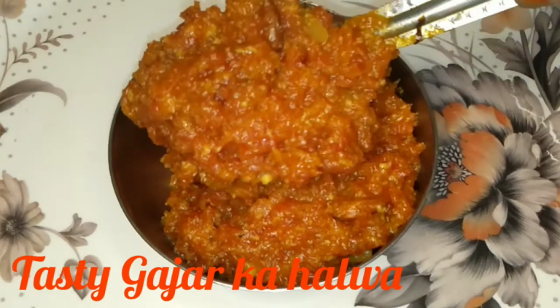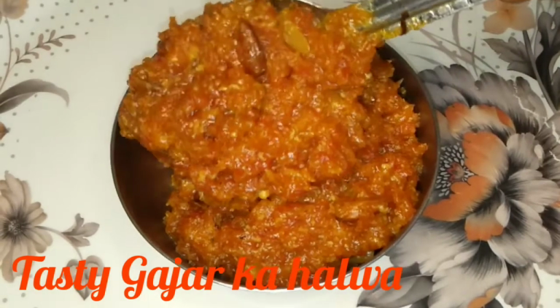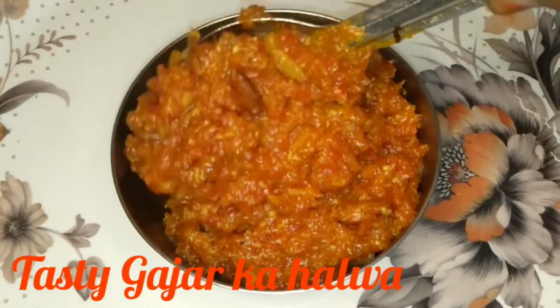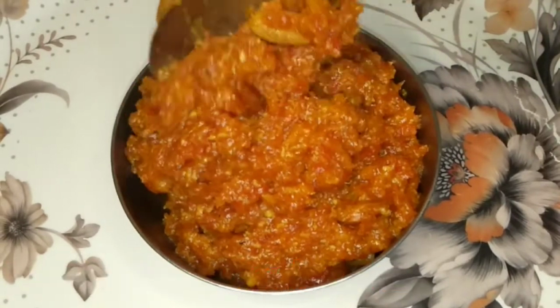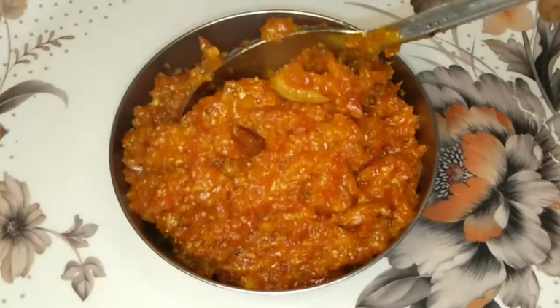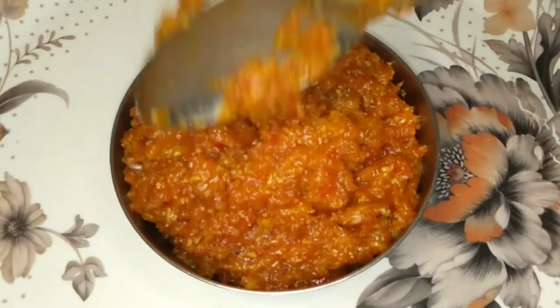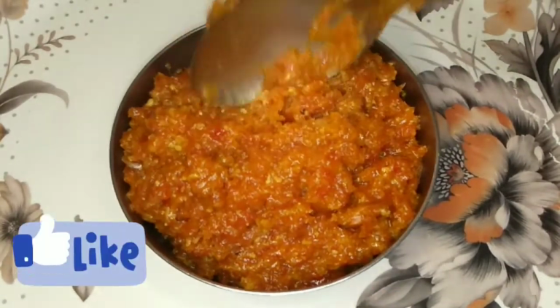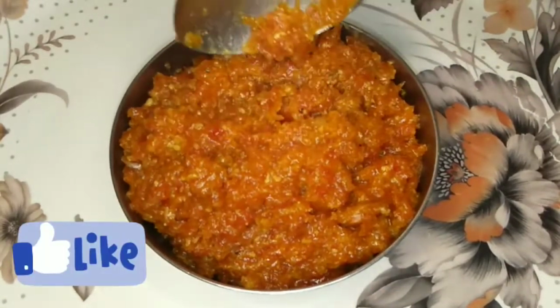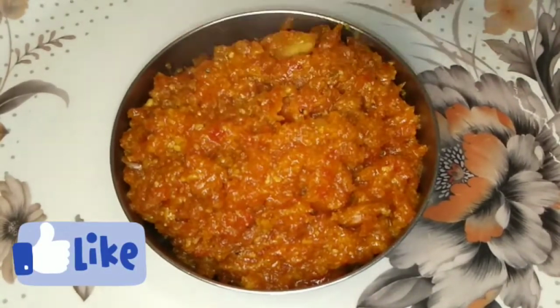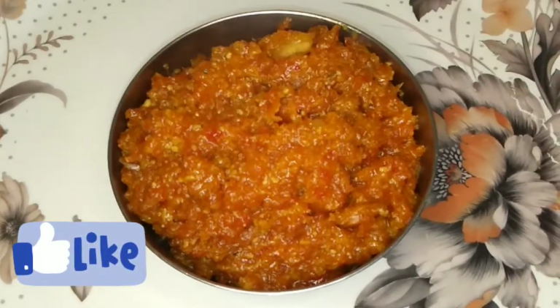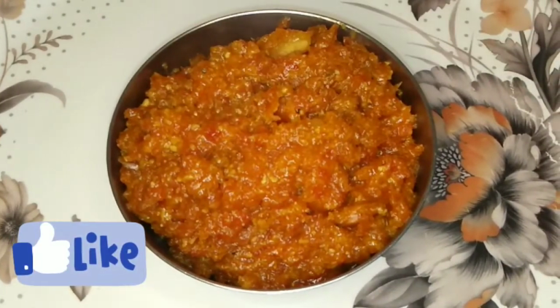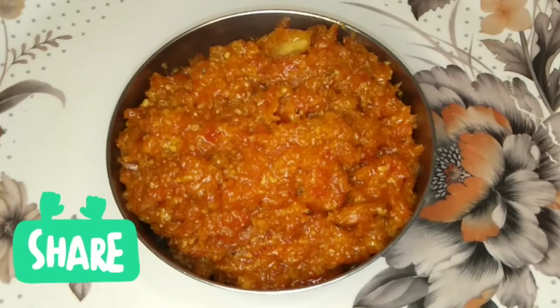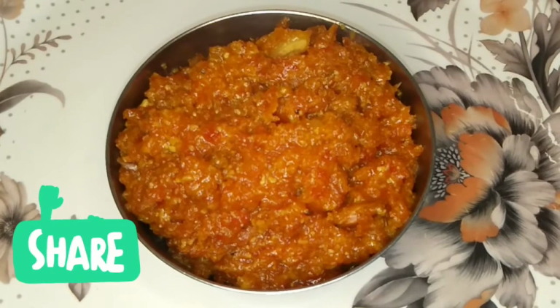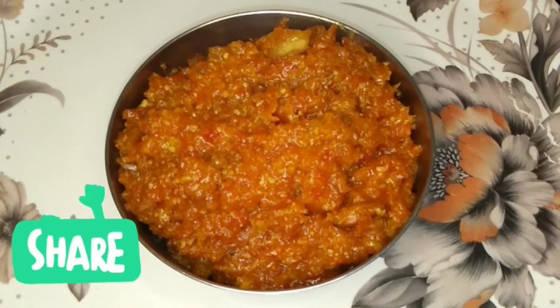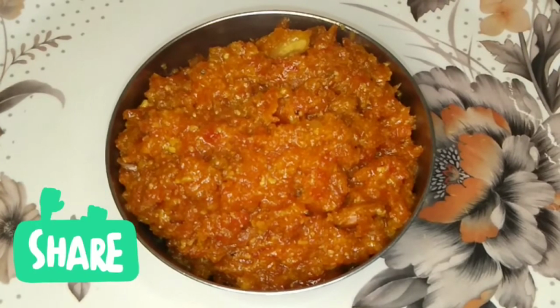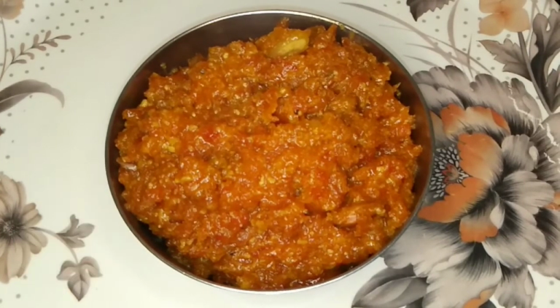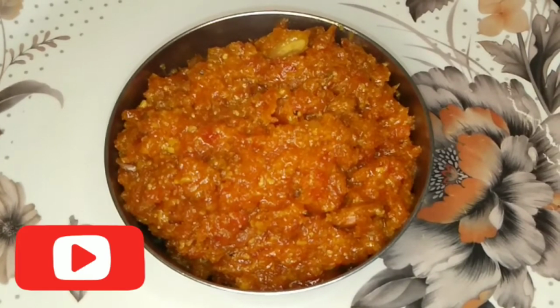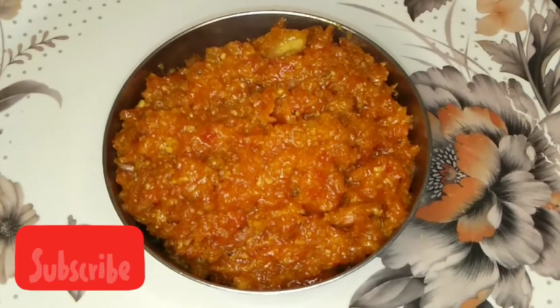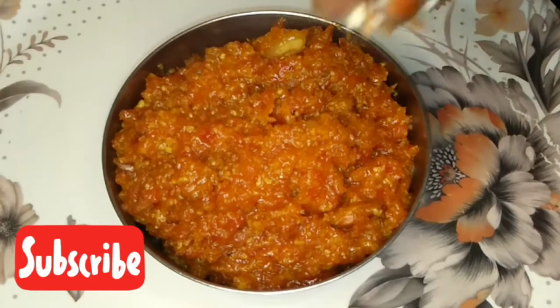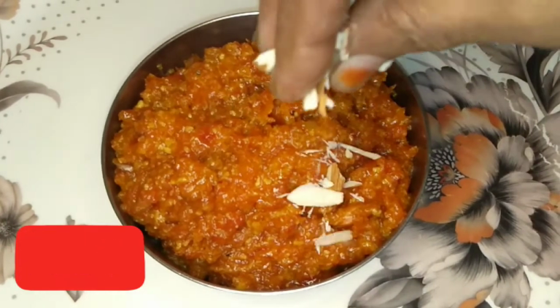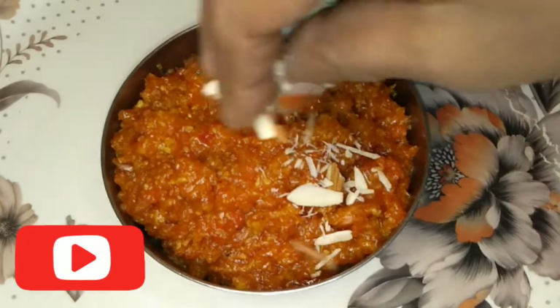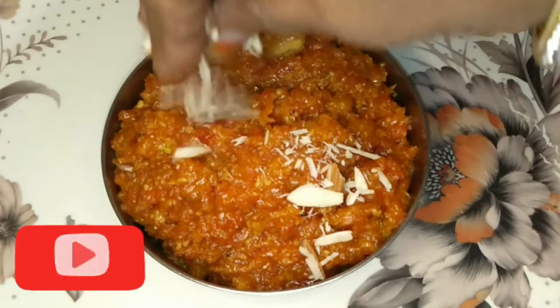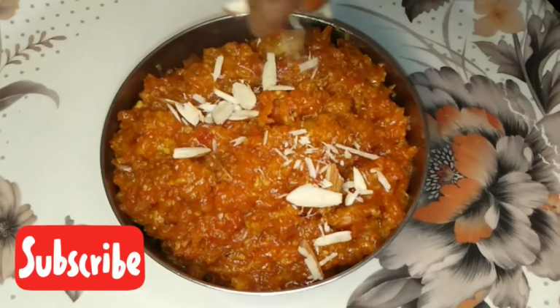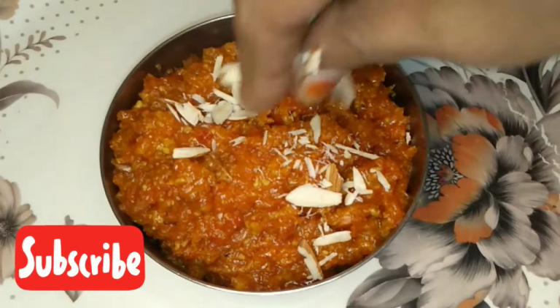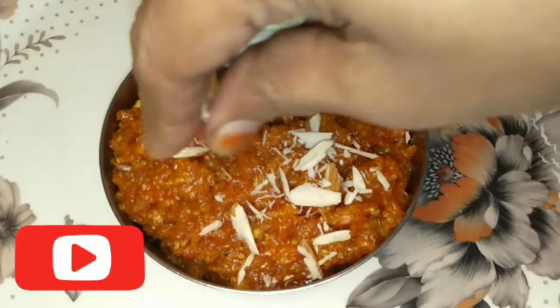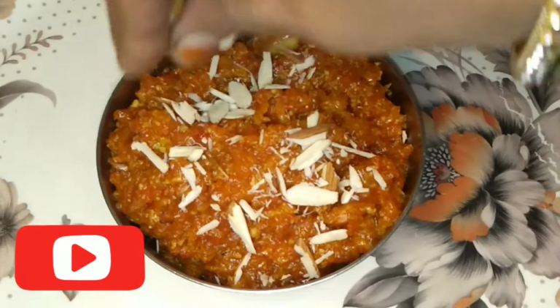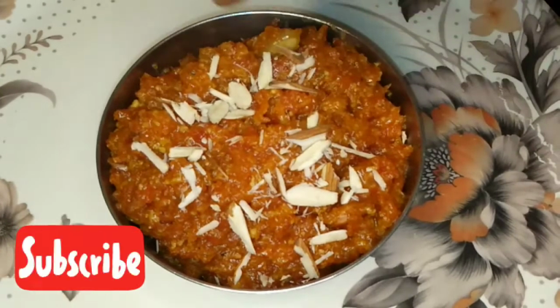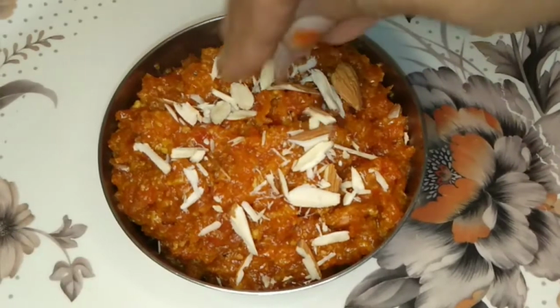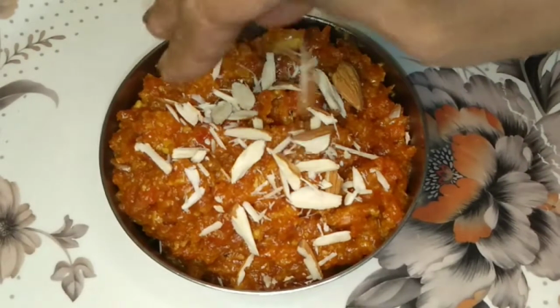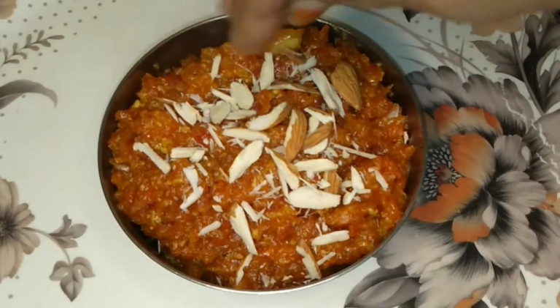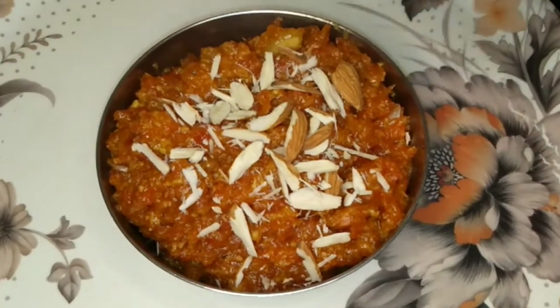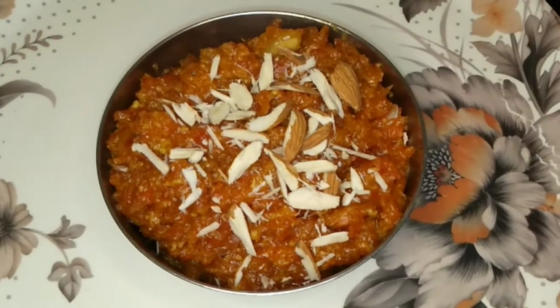If you like this channel, subscribe to my channel, and if you like this video, don't forget to like it. Let's try this tasty sweet recipe.